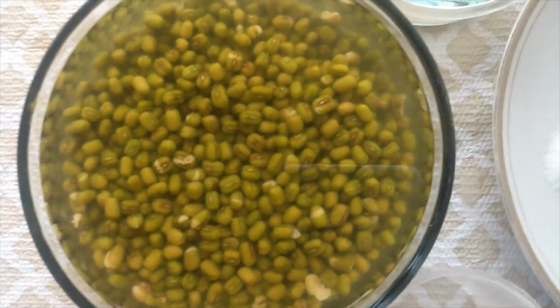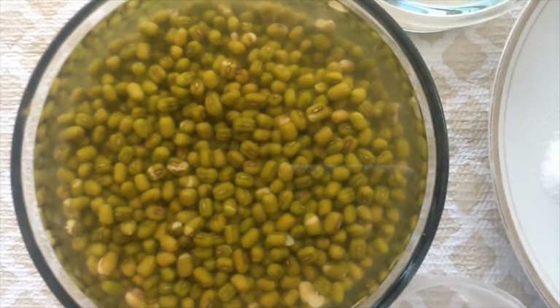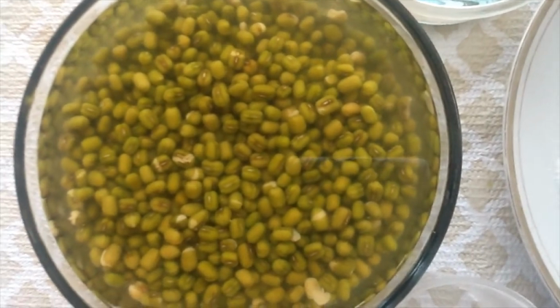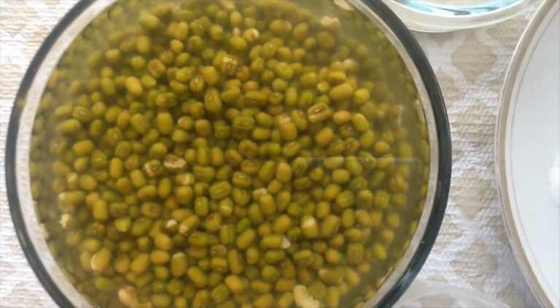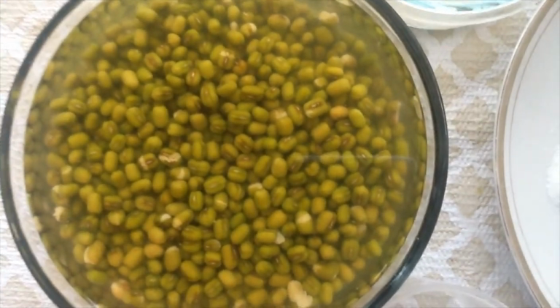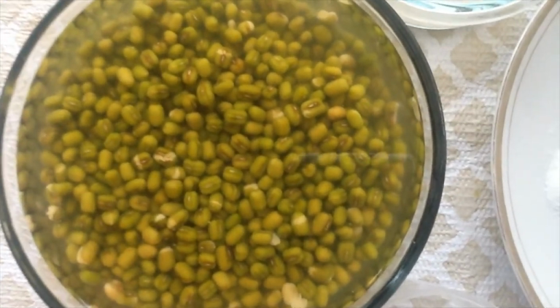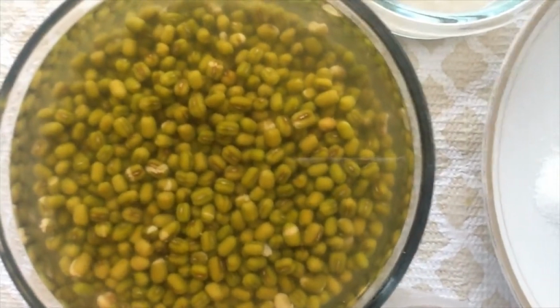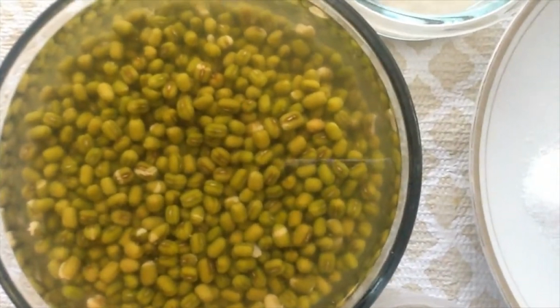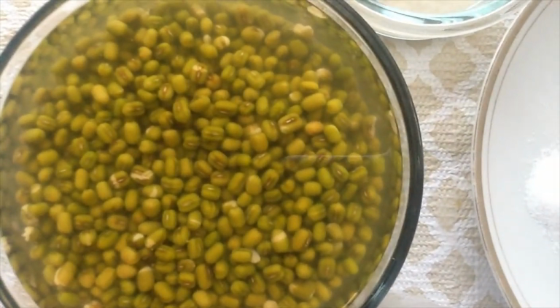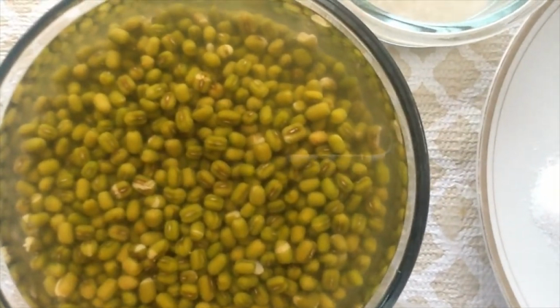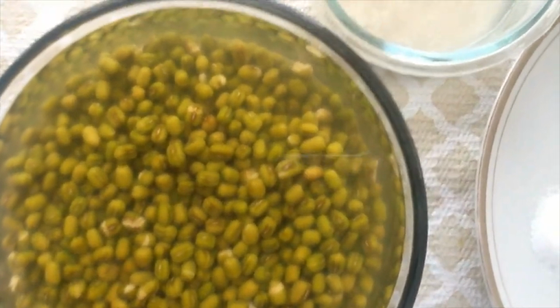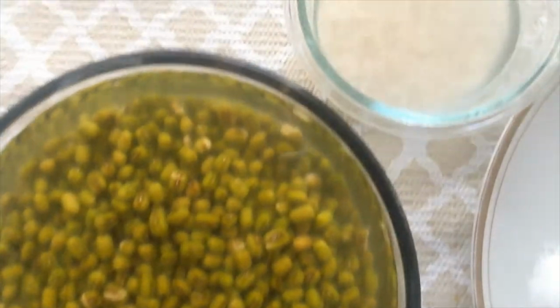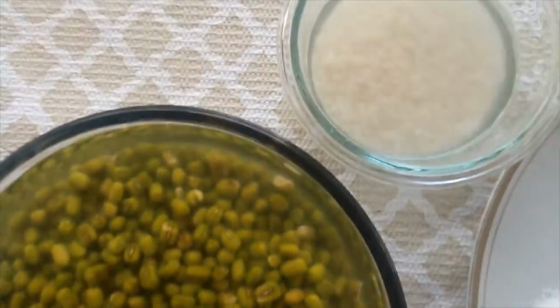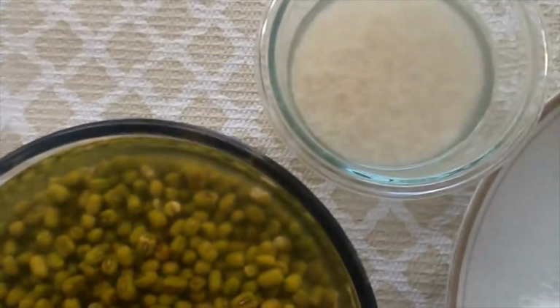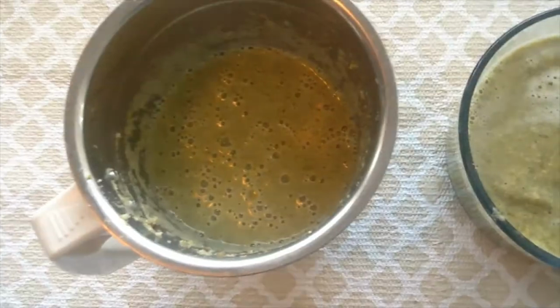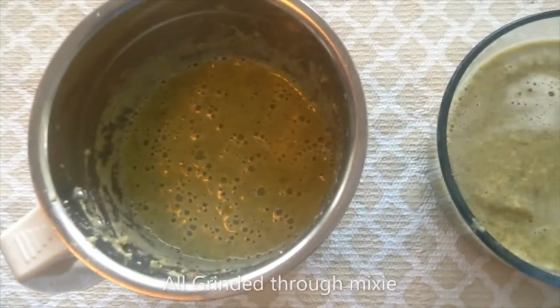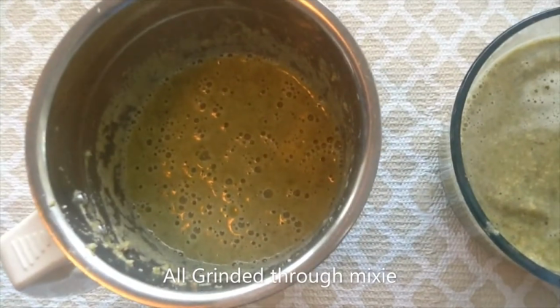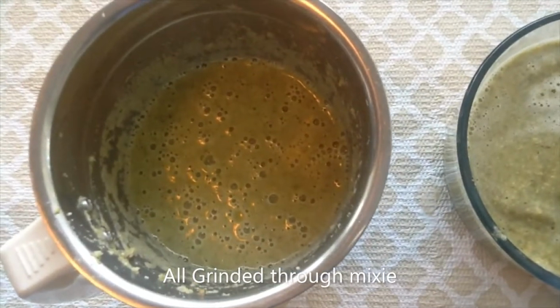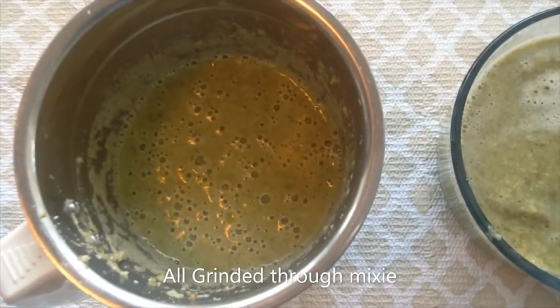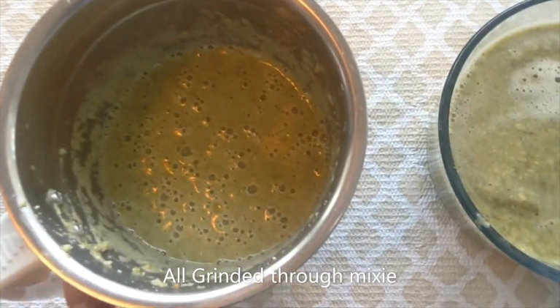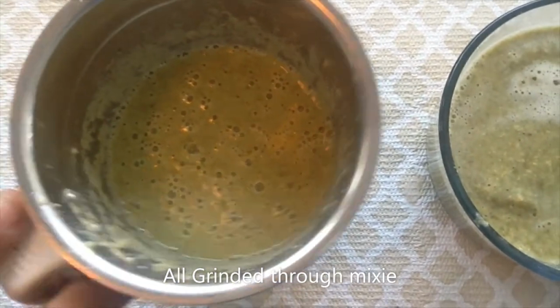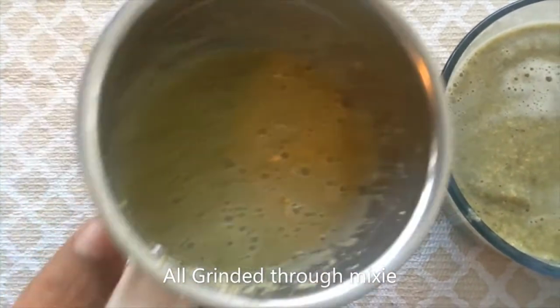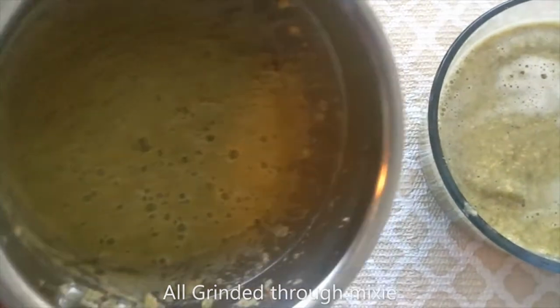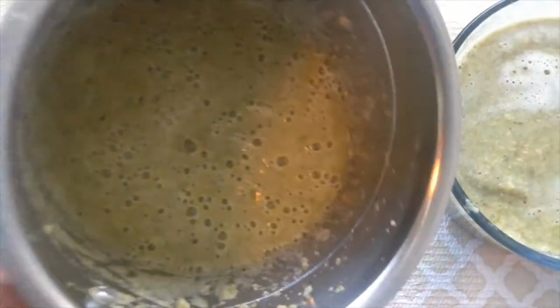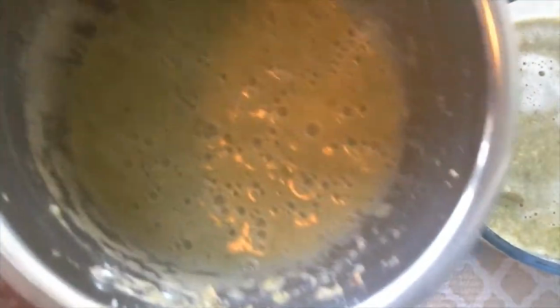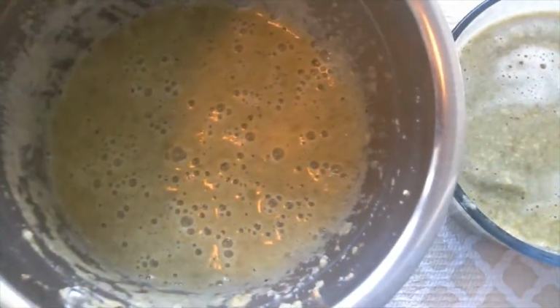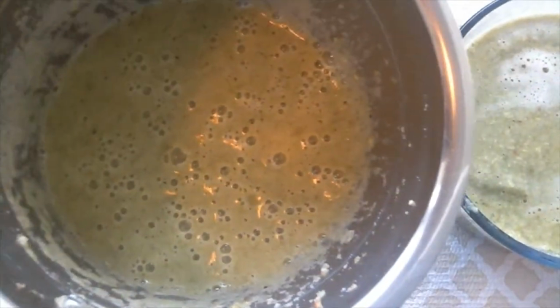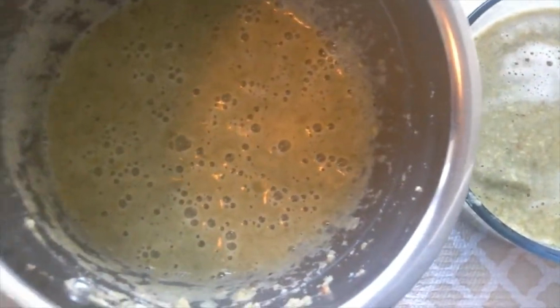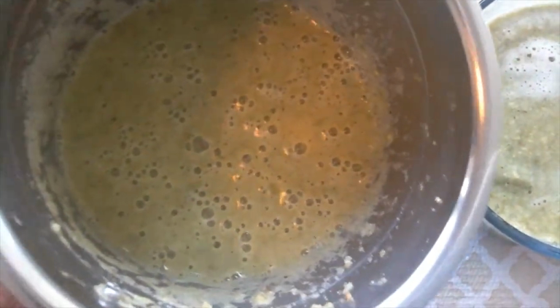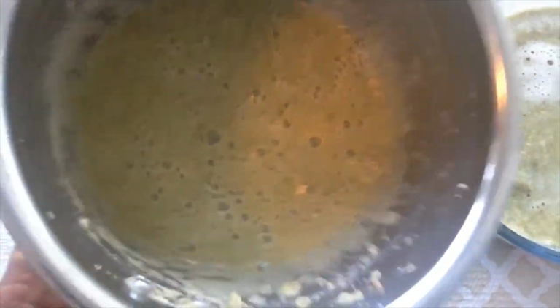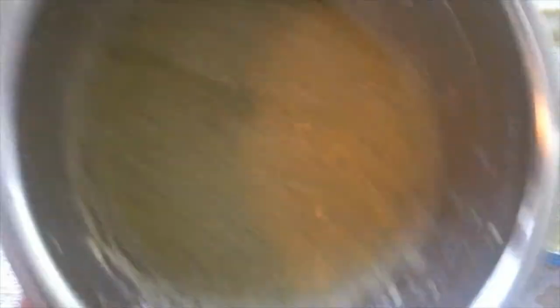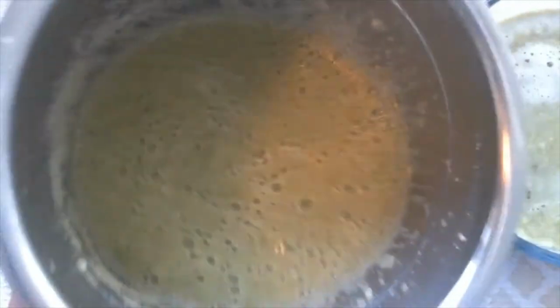The first time we have to cook the rice, the rice will be a little bit more. In the next few days, the rice will be a little bit more.